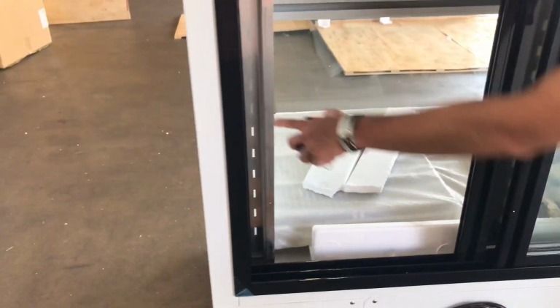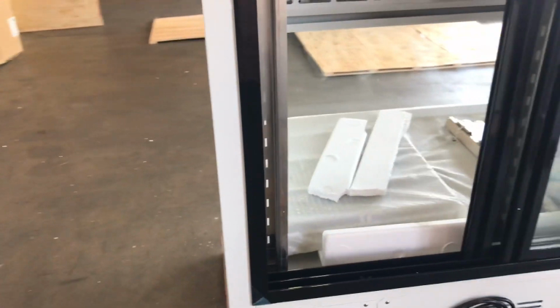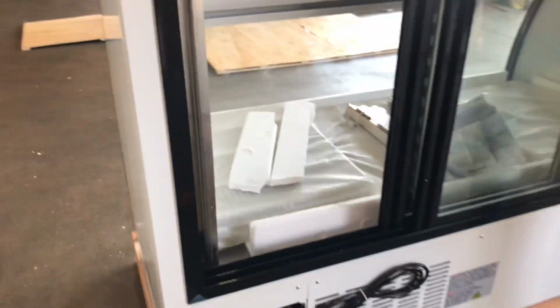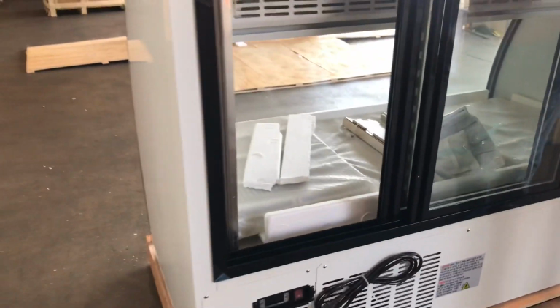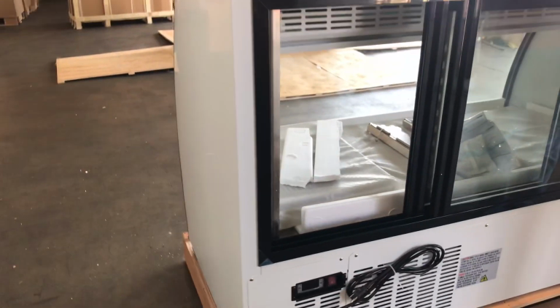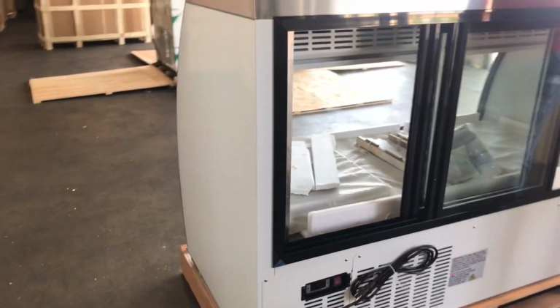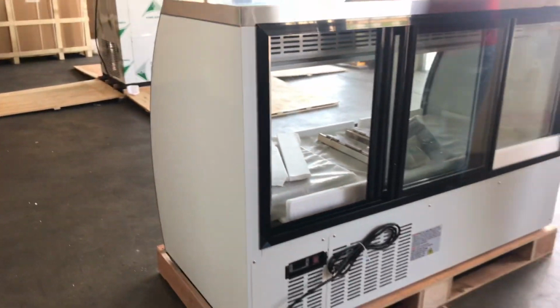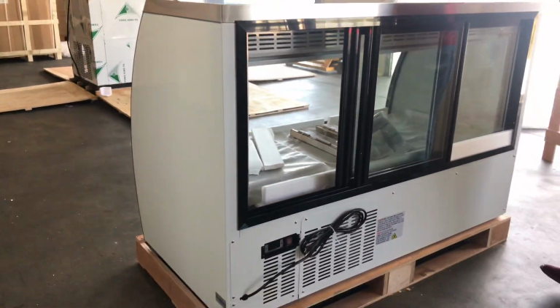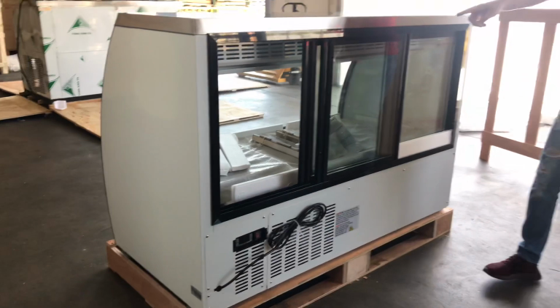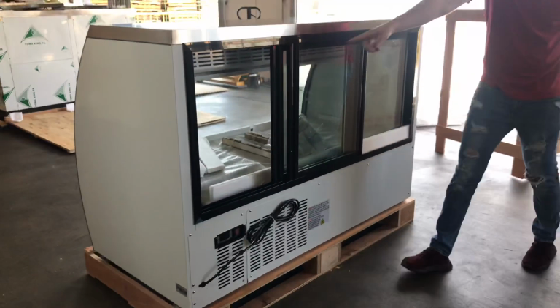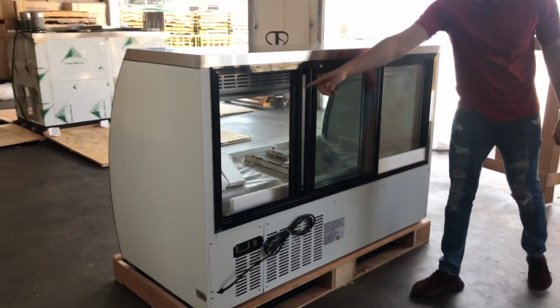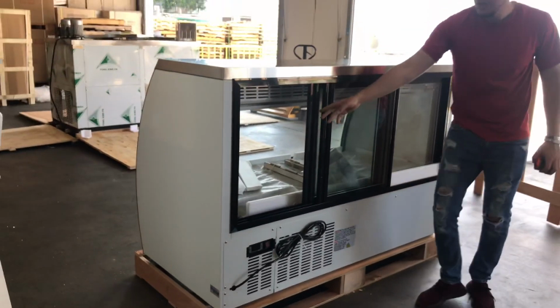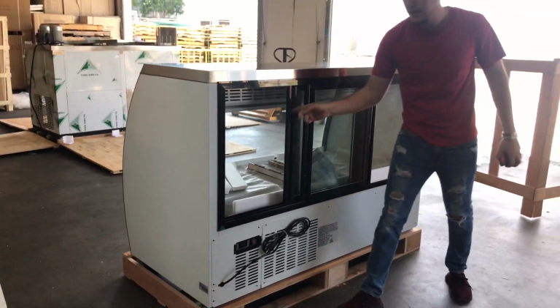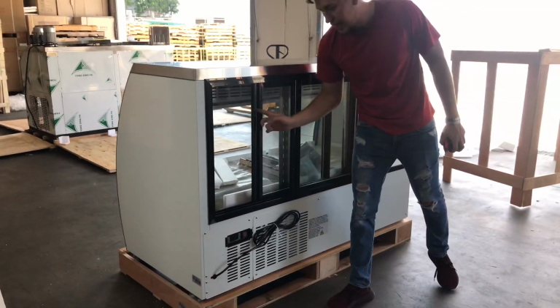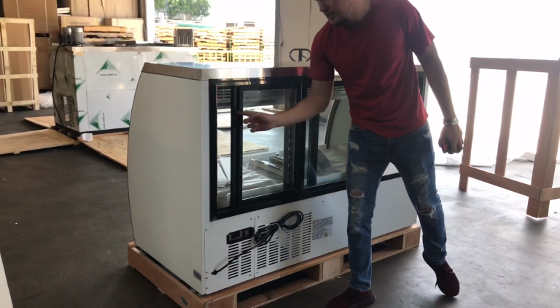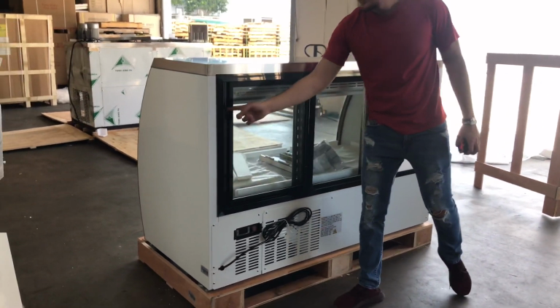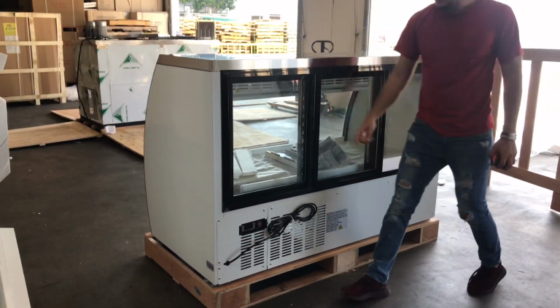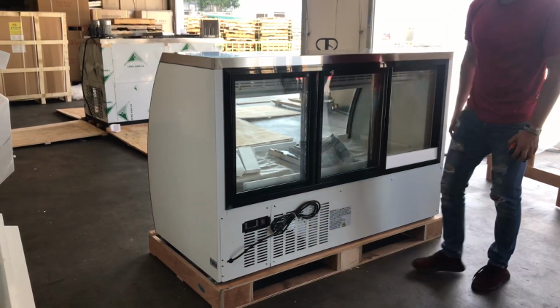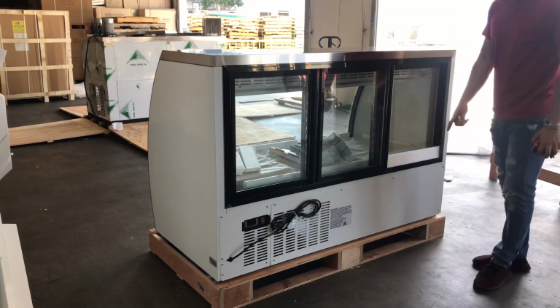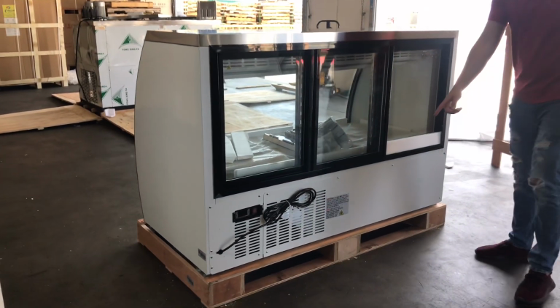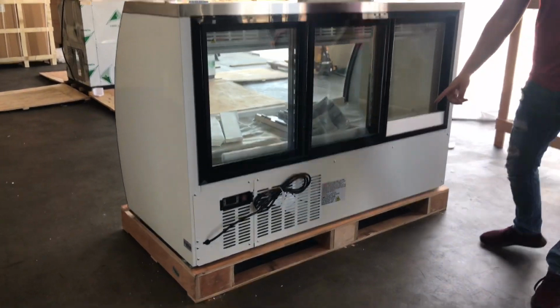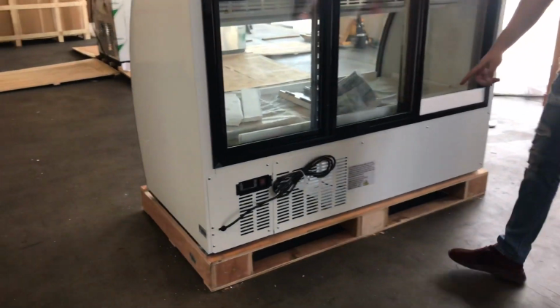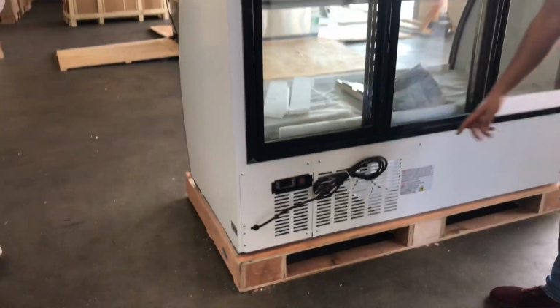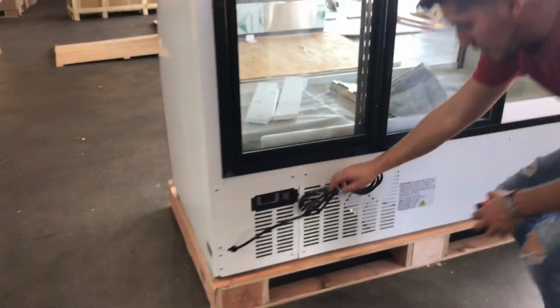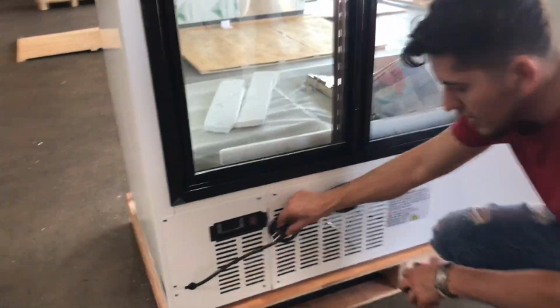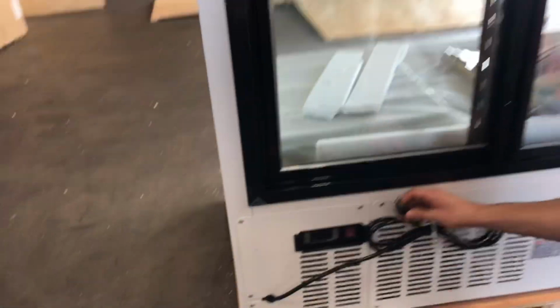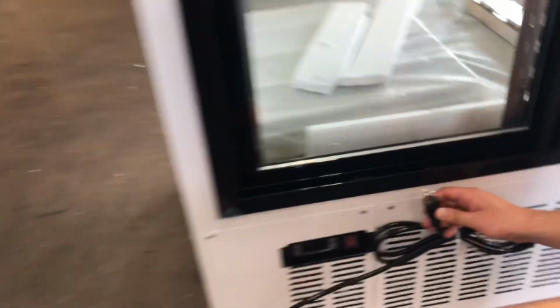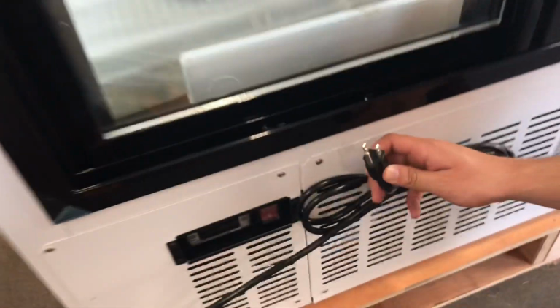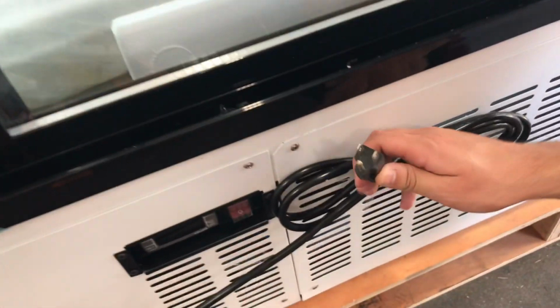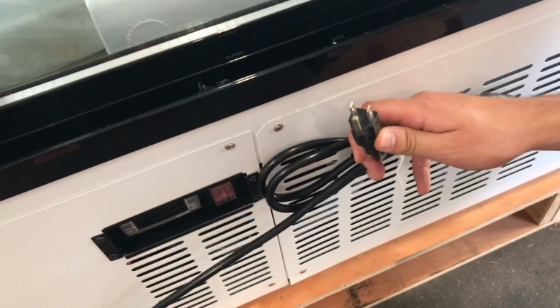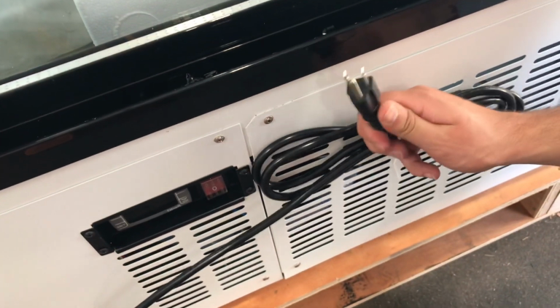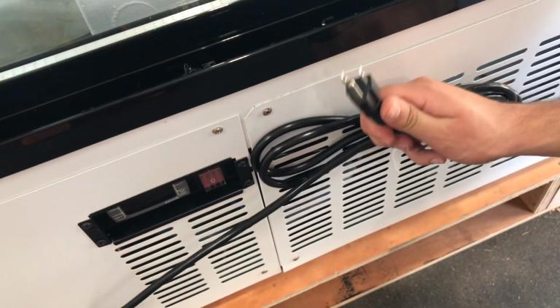The unit is certified, and that certification will be located inside on that sticker. On the back of the unit there is also a plug — it's a standard 110-volt unit with a standard plug.